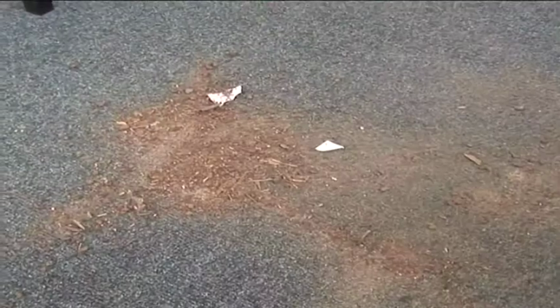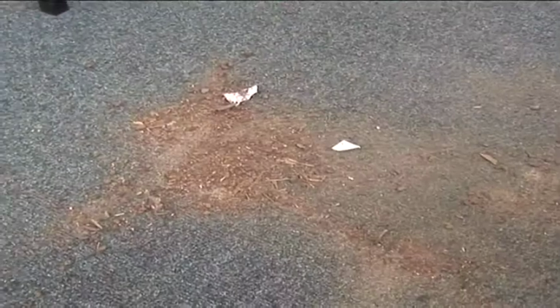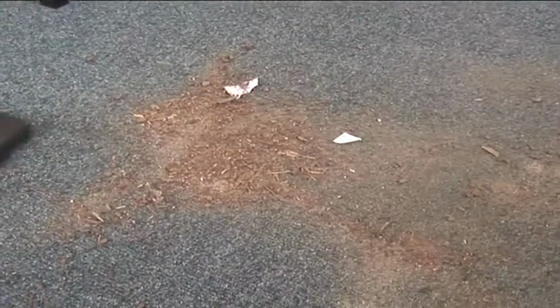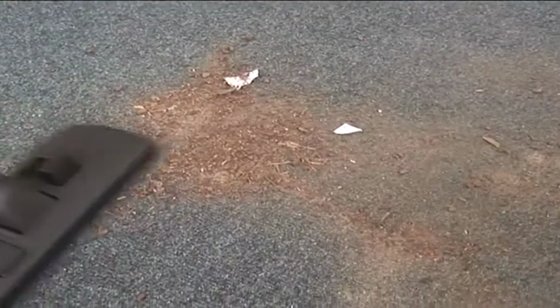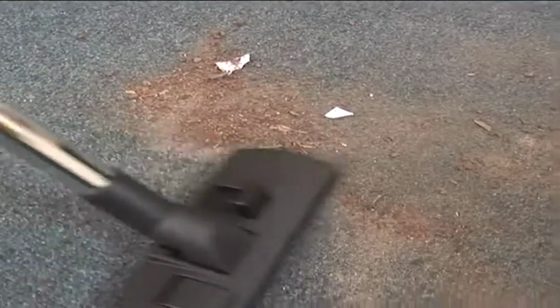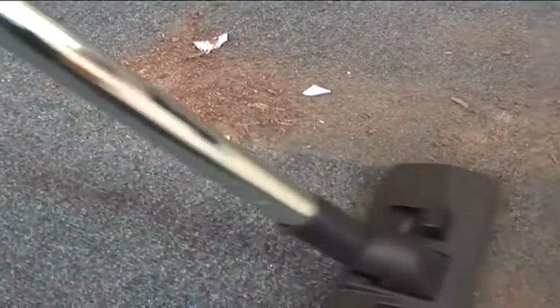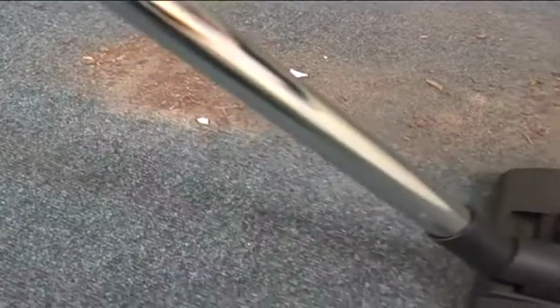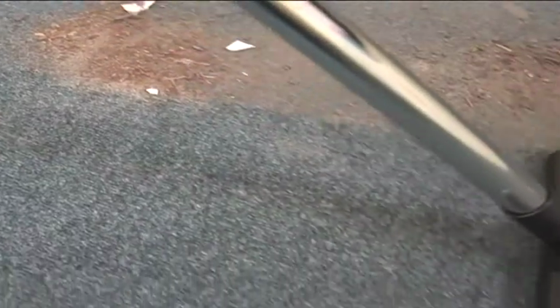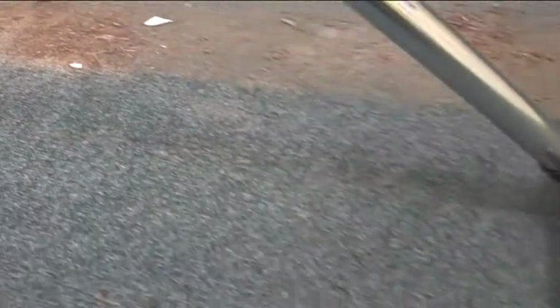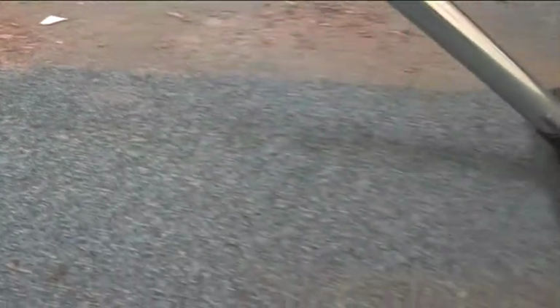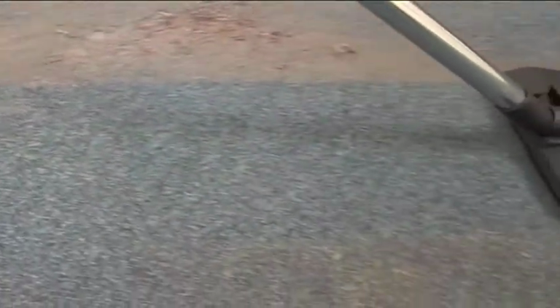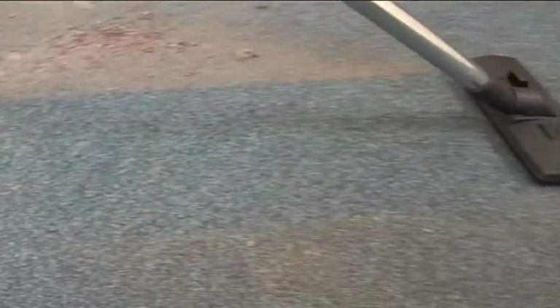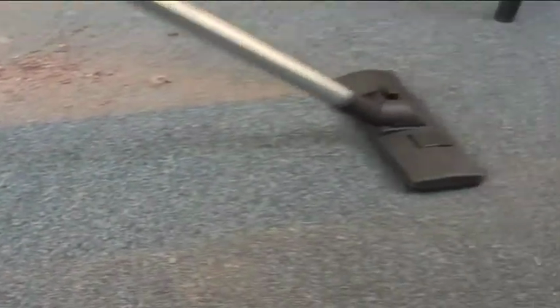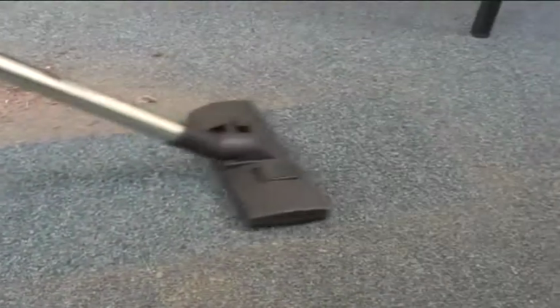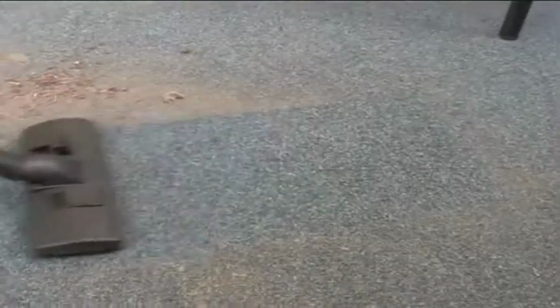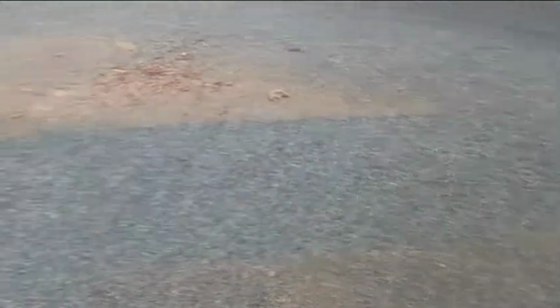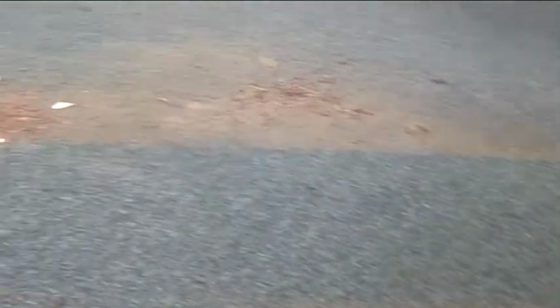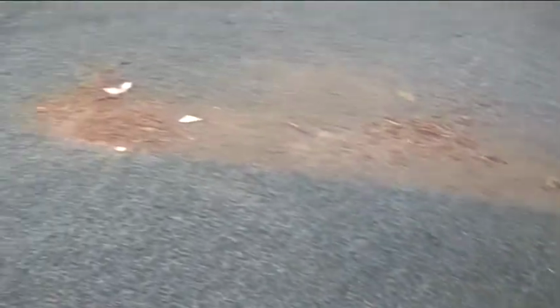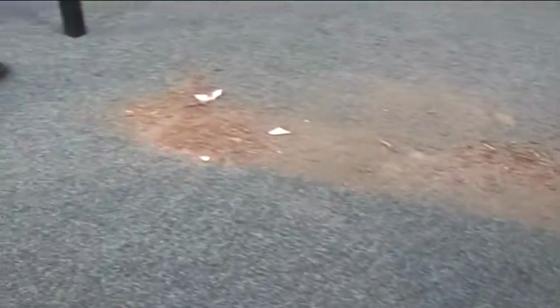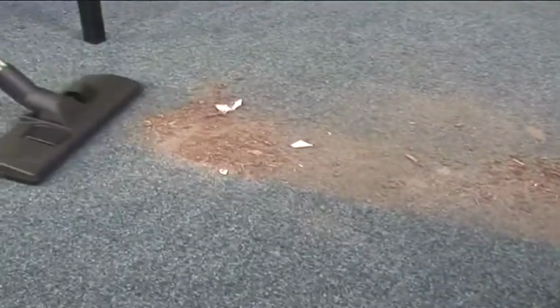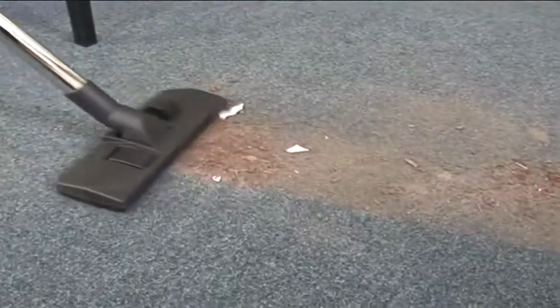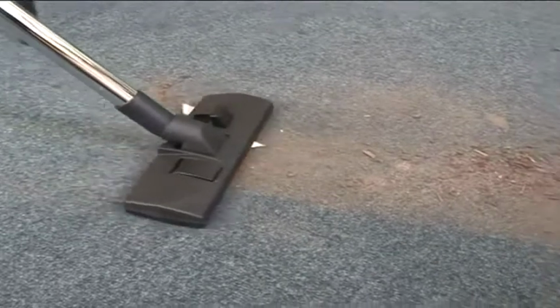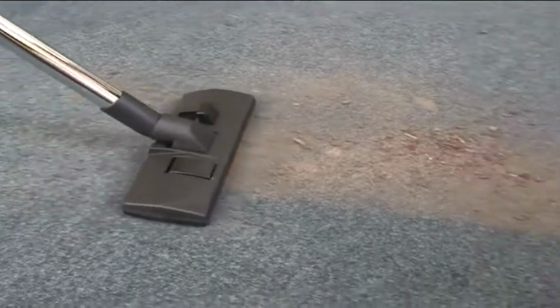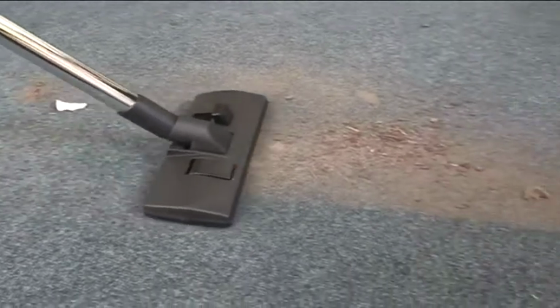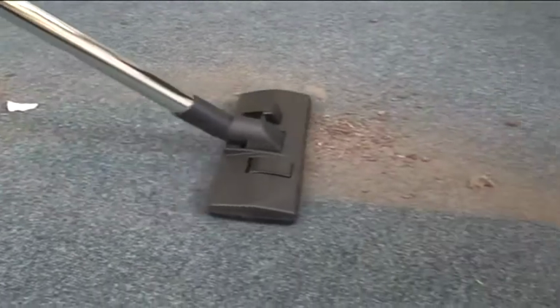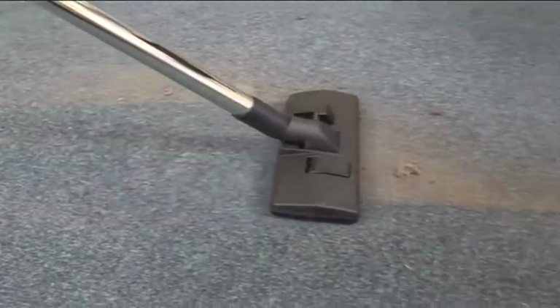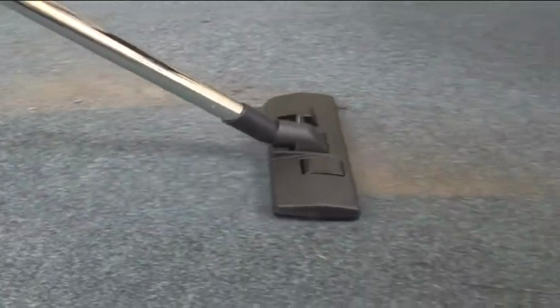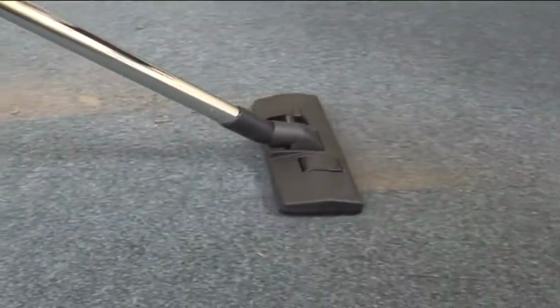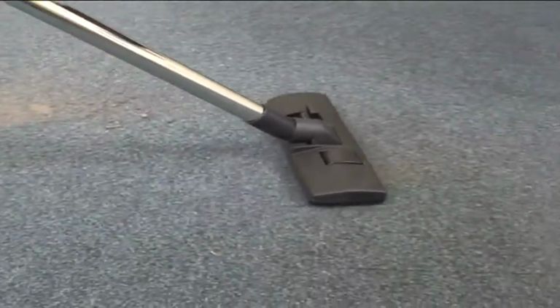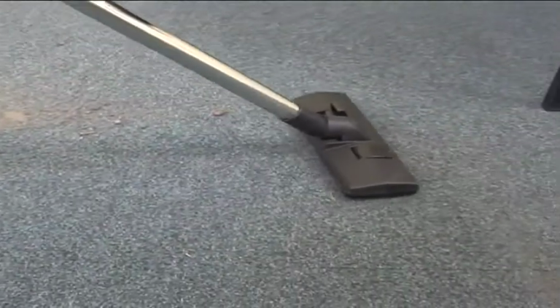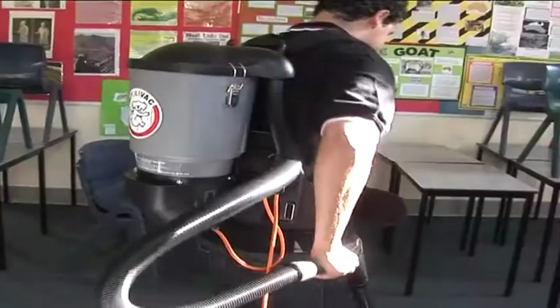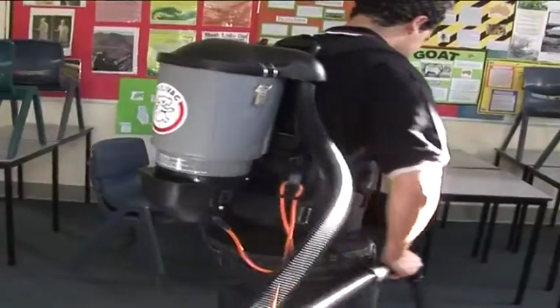The powerful 1100 watt motor makes light work of any vacuuming job, but just as important, it's quiet. You can vacuum away, secure in the knowledge you're not disturbing anyone.